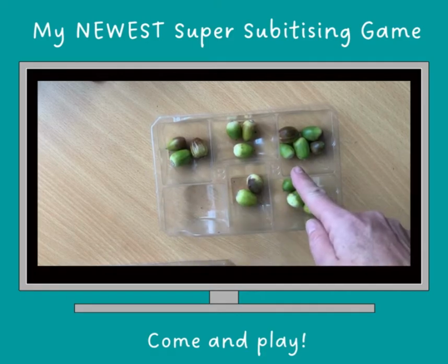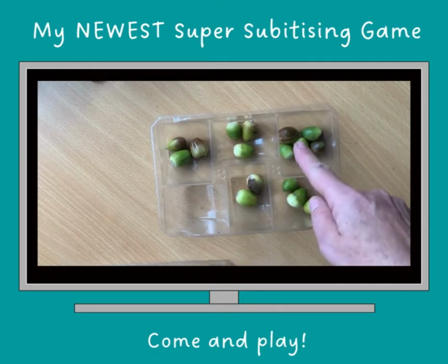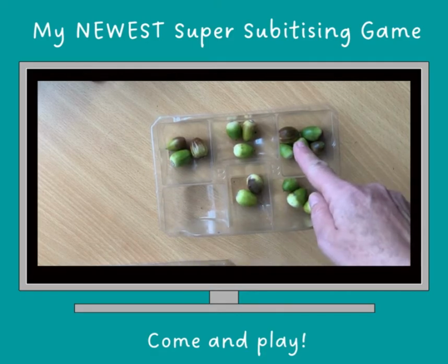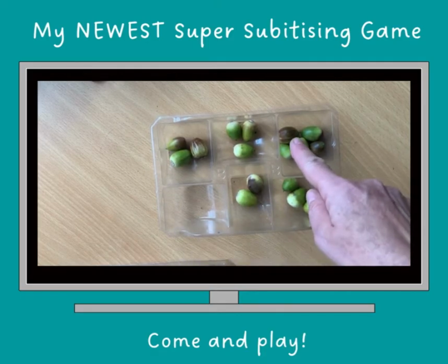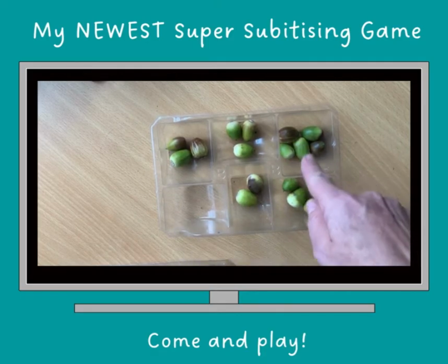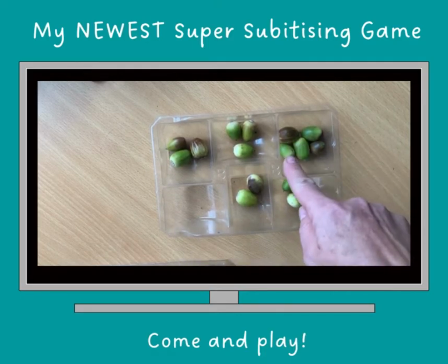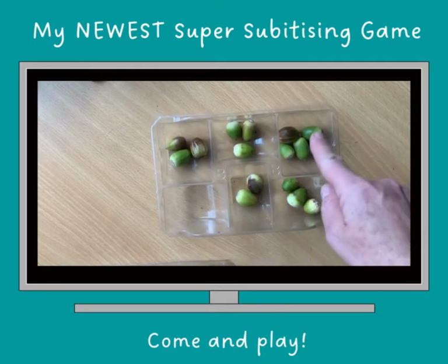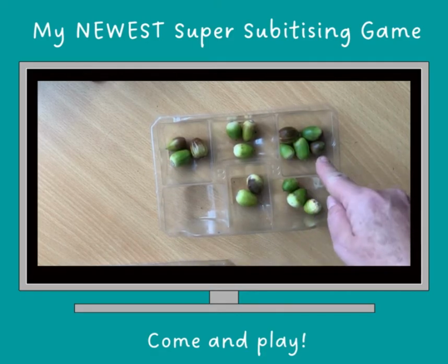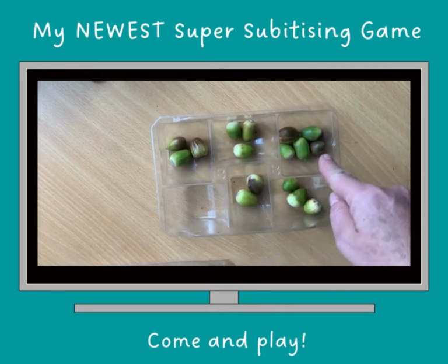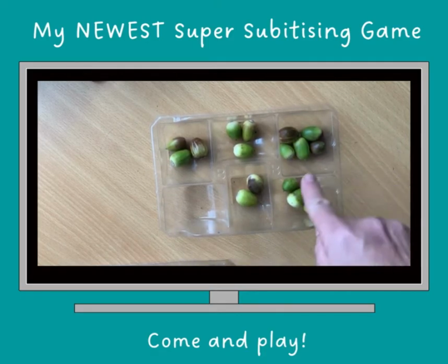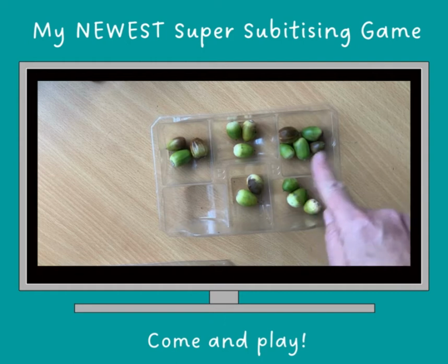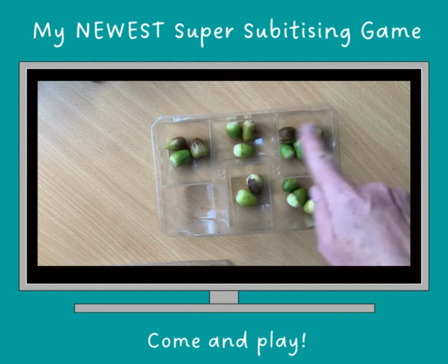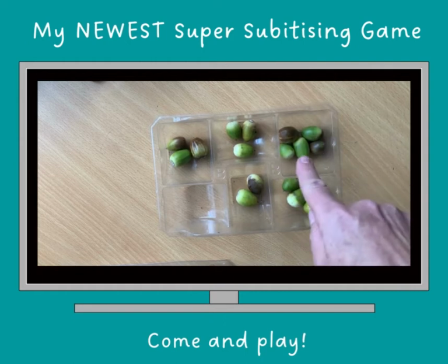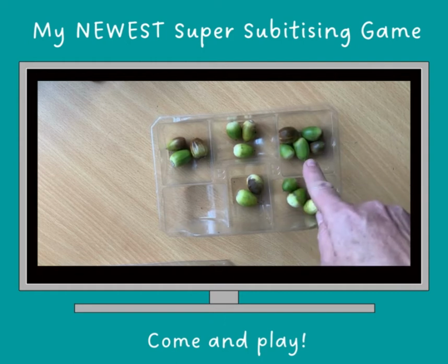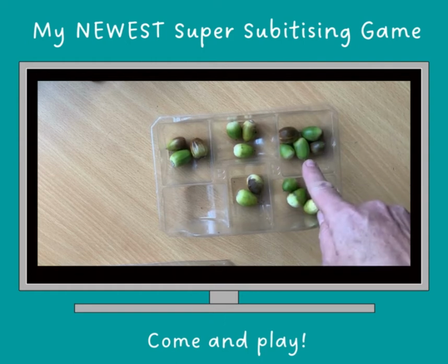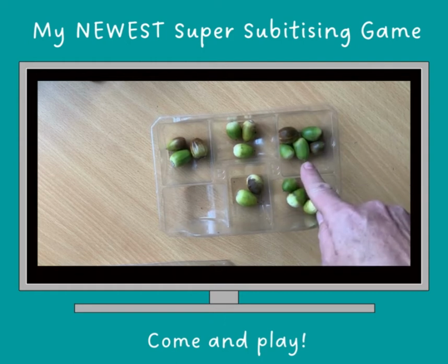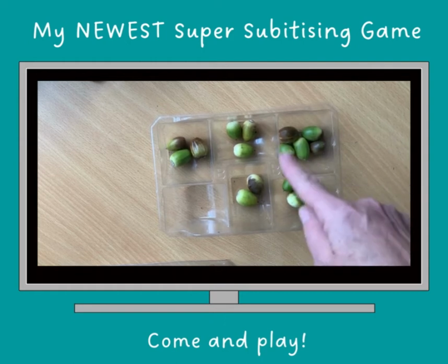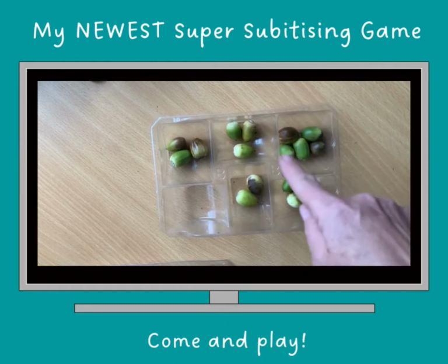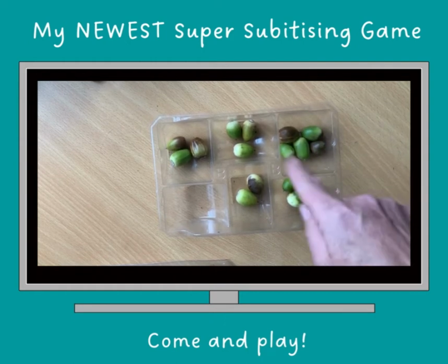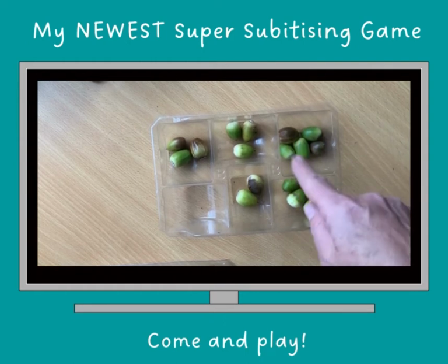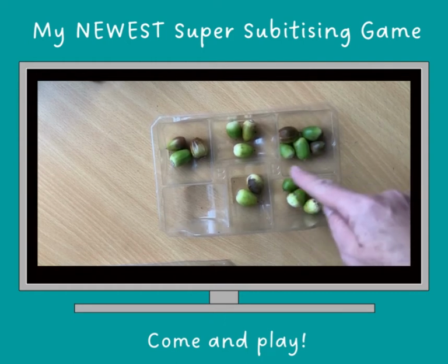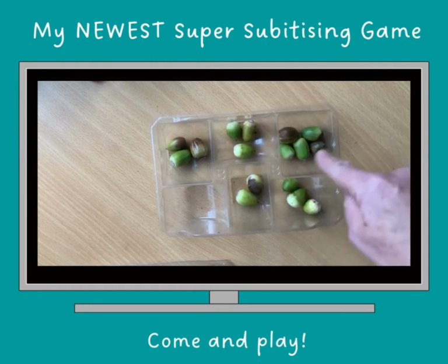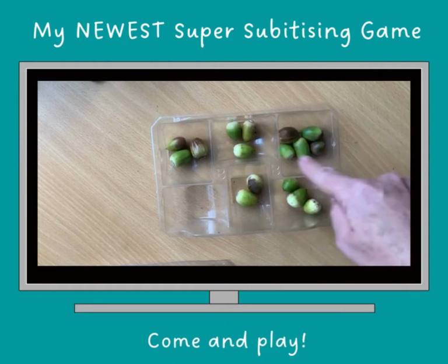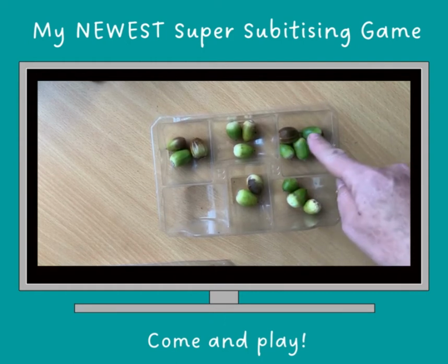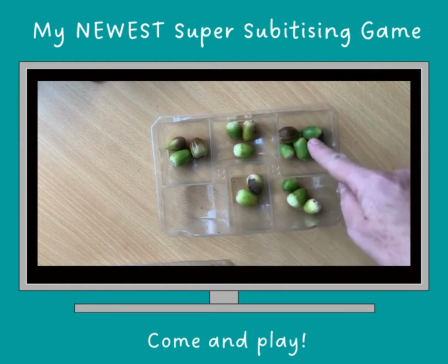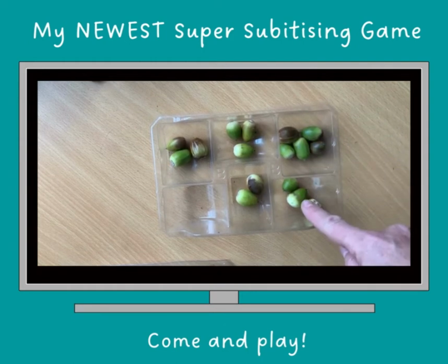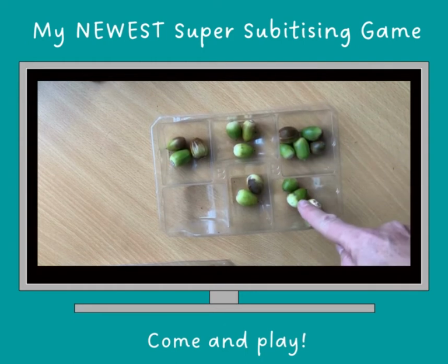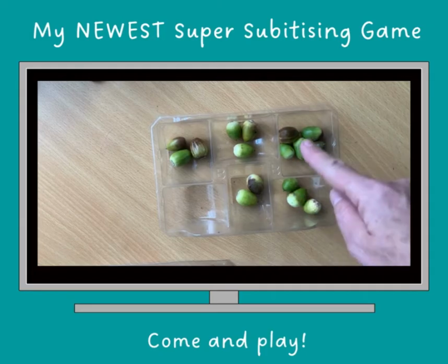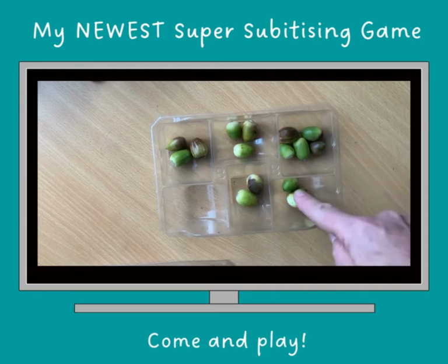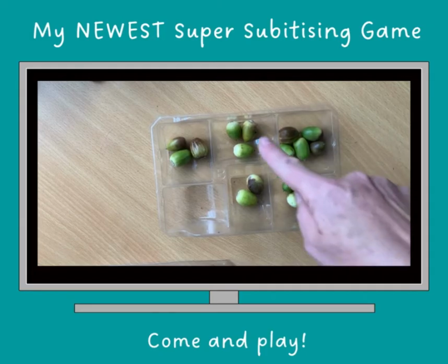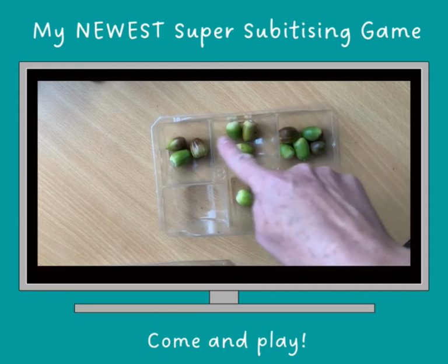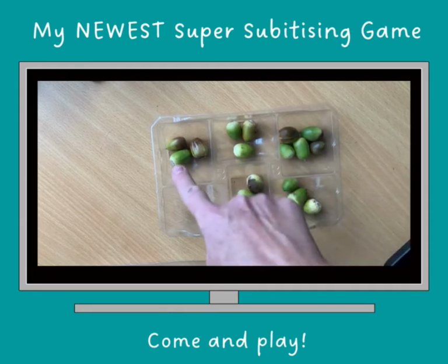That one's got a two and a one and a two. So that's definitely got more in. Maybe I know what that is or not, but I definitely know that's more than that. And that was equal to that.